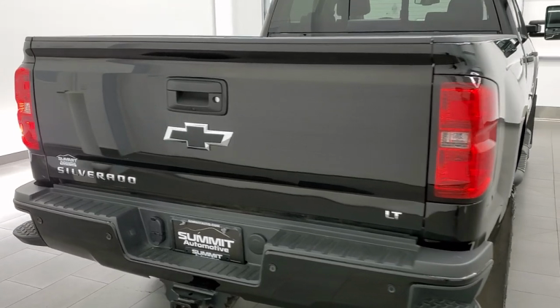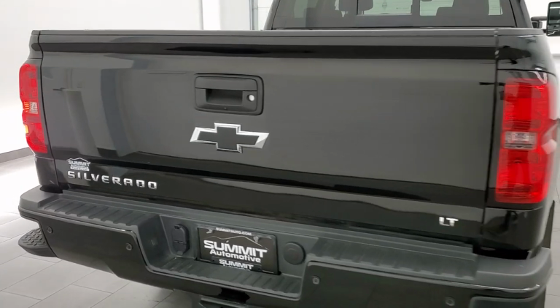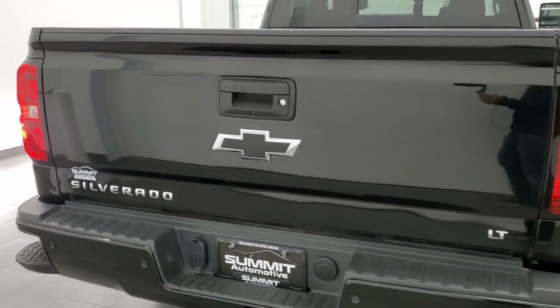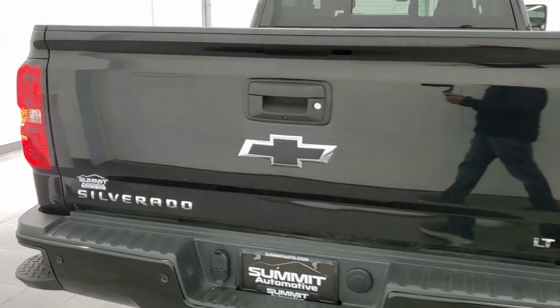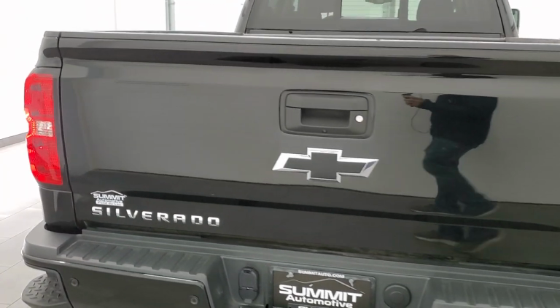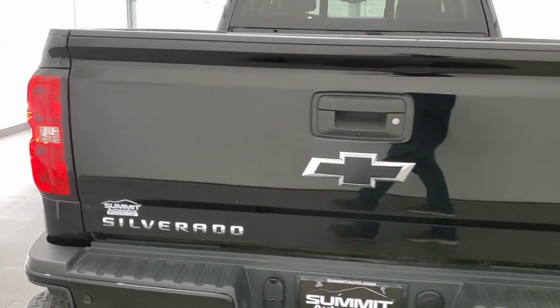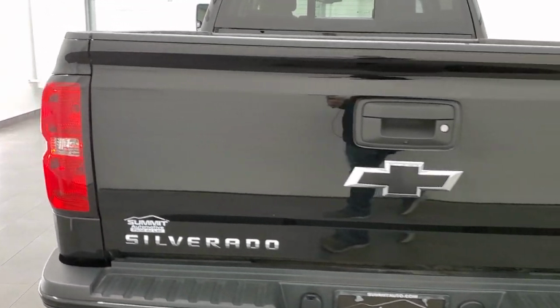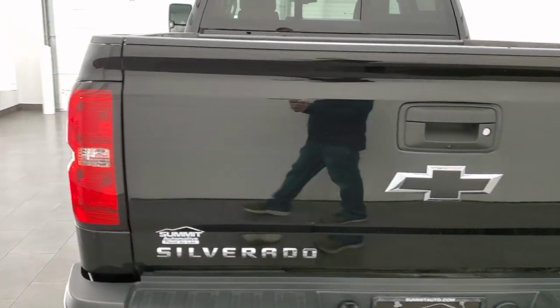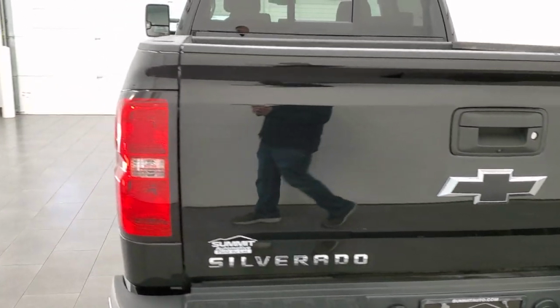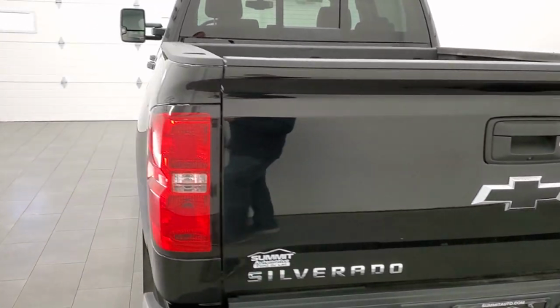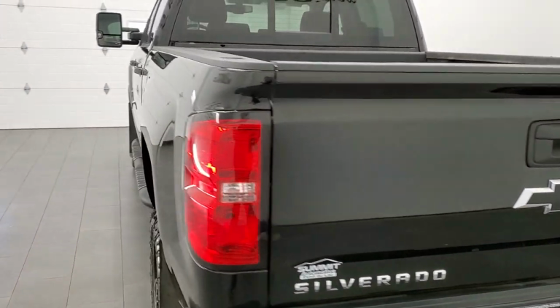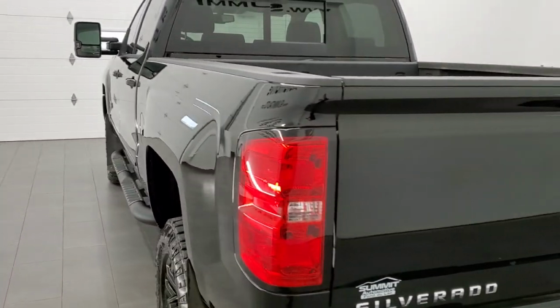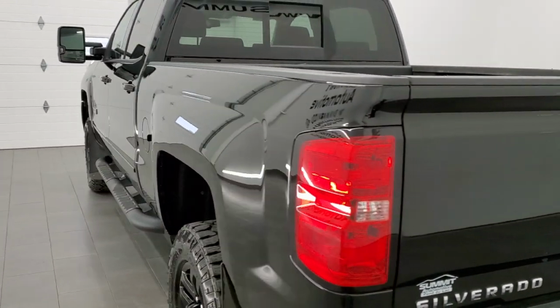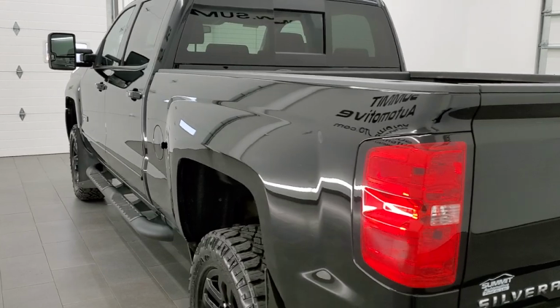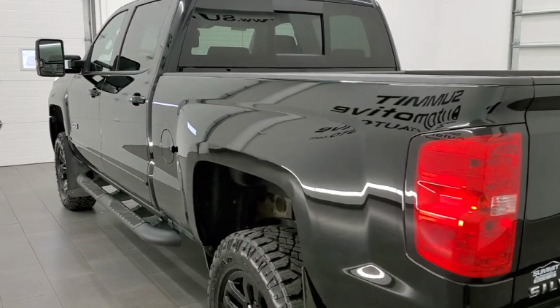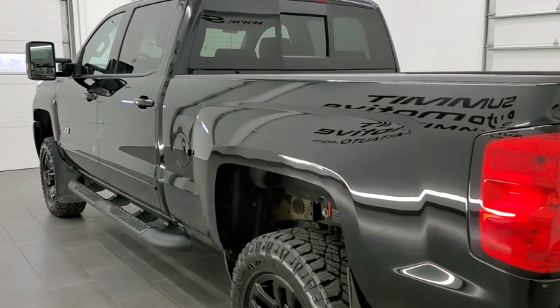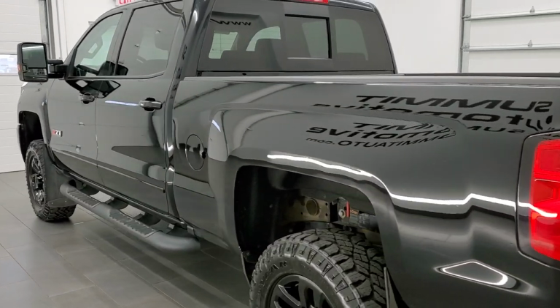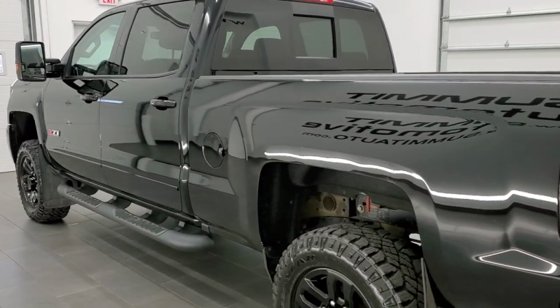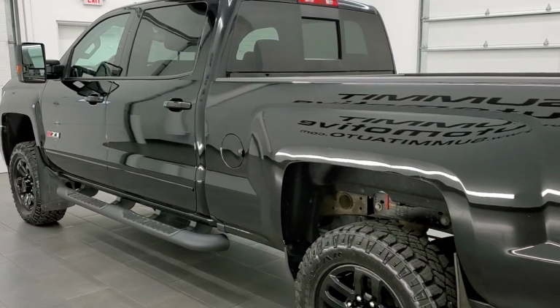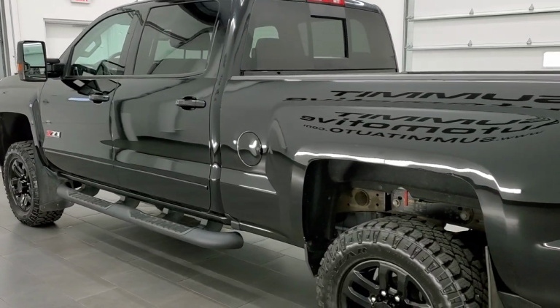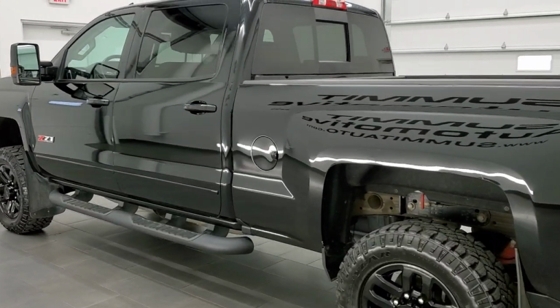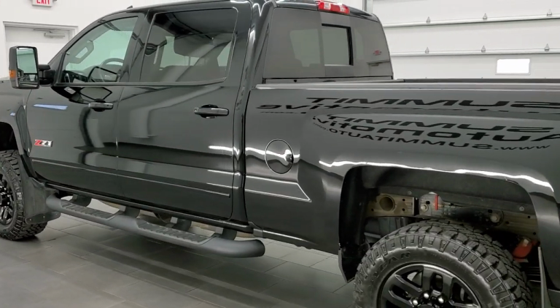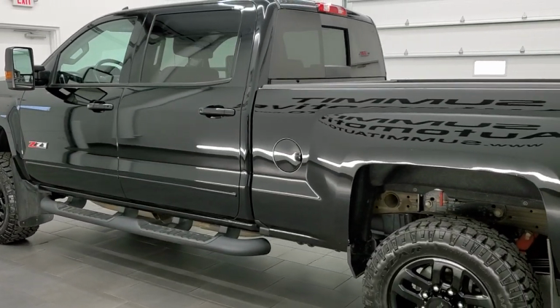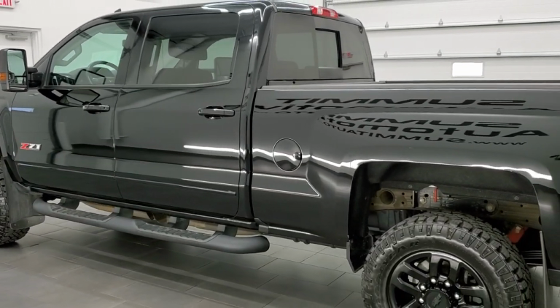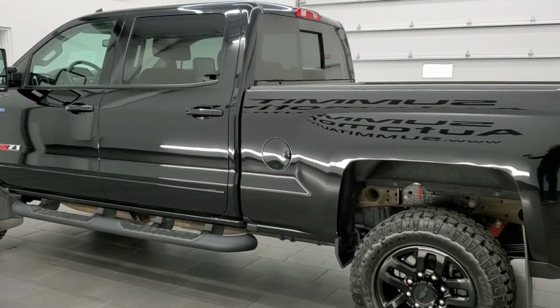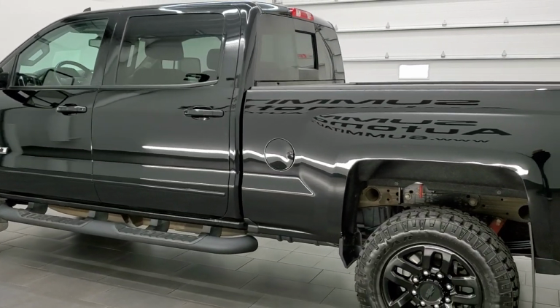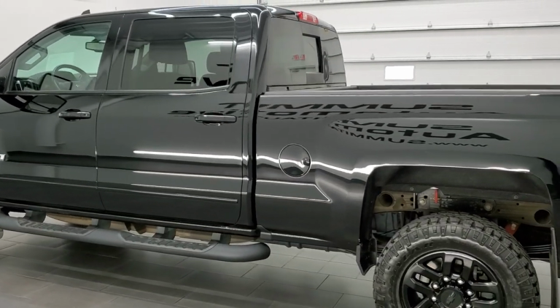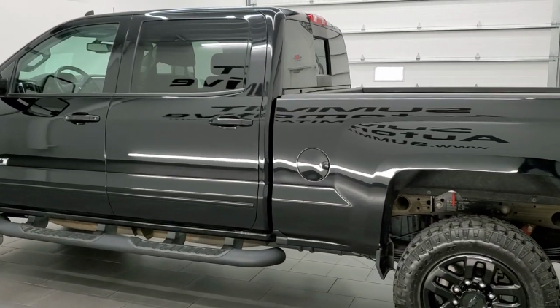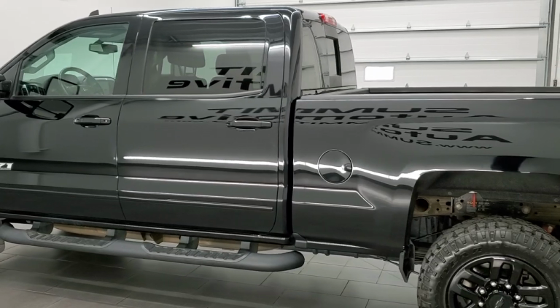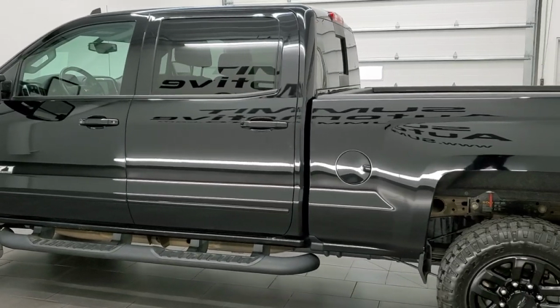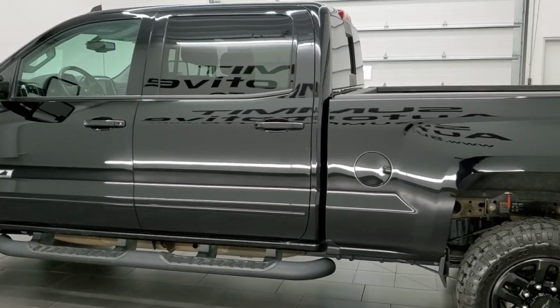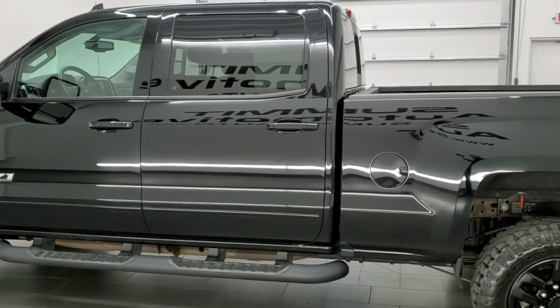This 2019 Chevy Silverado 2500 has the 6.6 liter Duramax diesel with the L5P engine, which pumps out 445 horsepower.